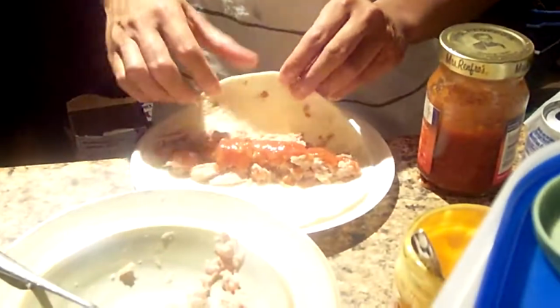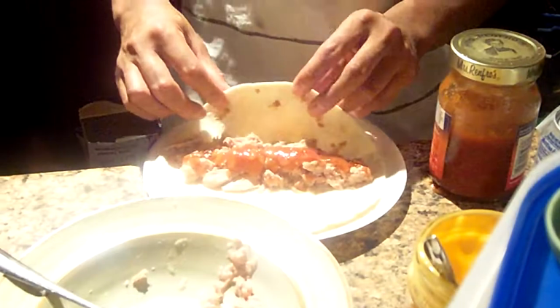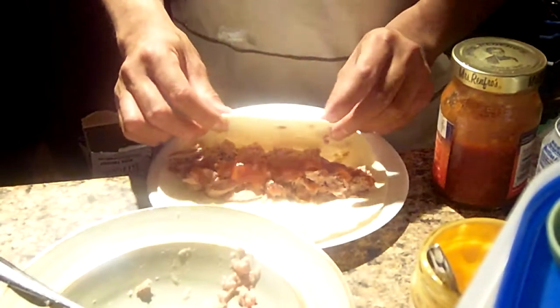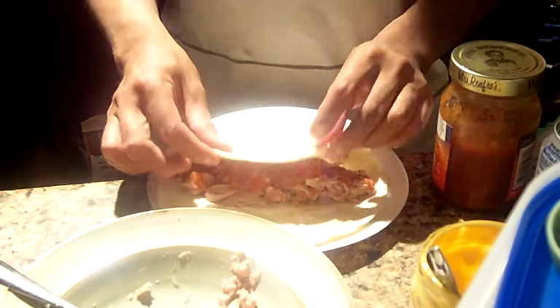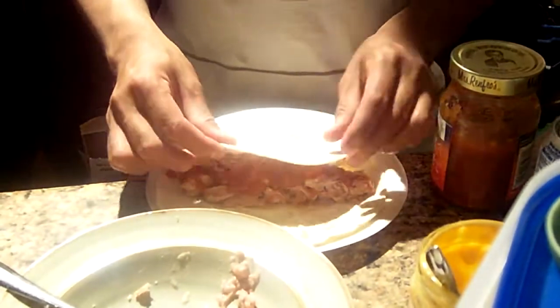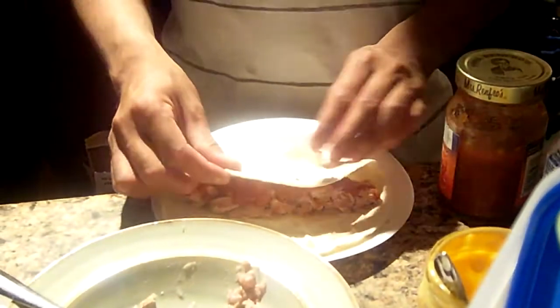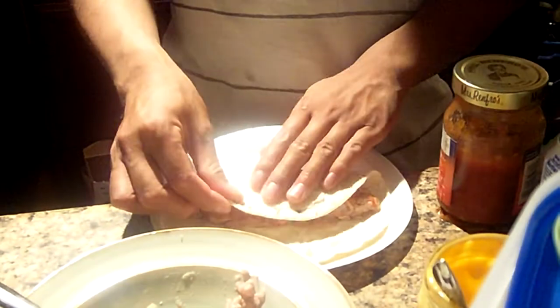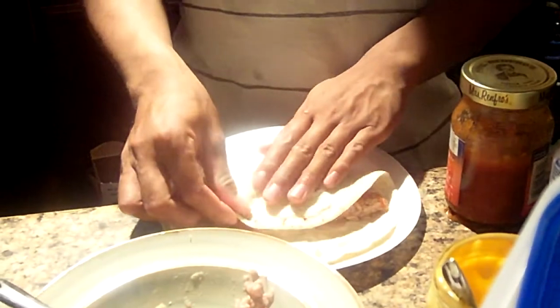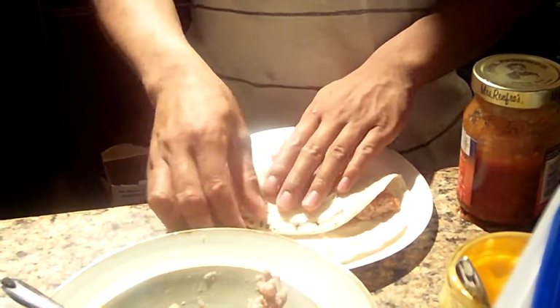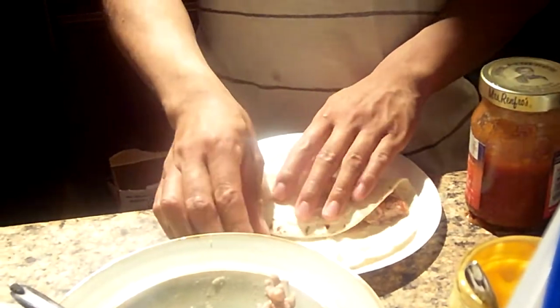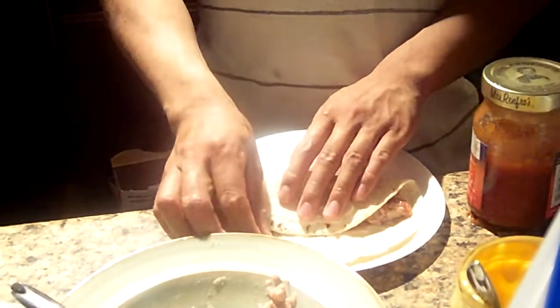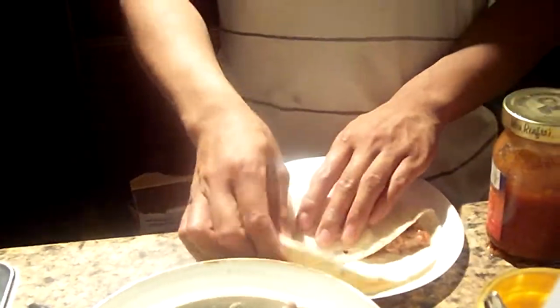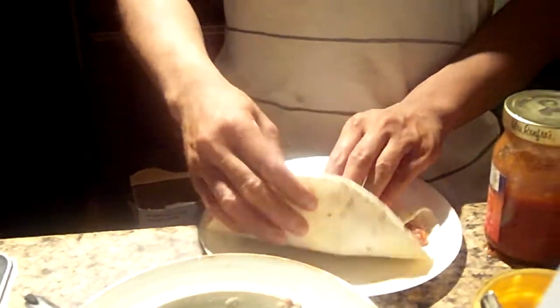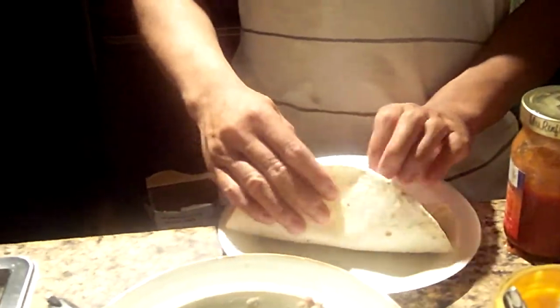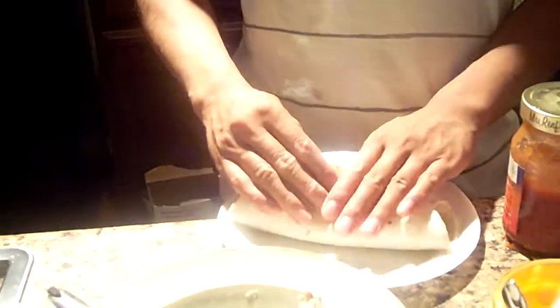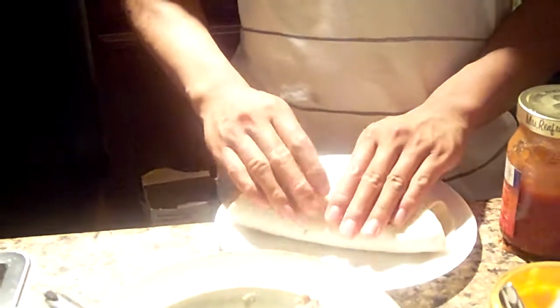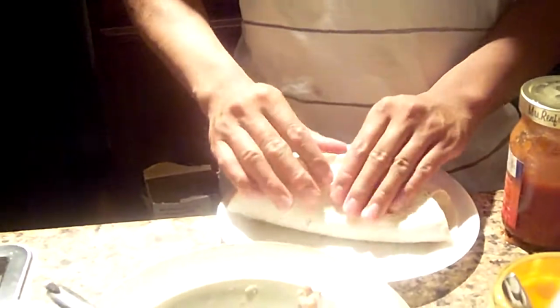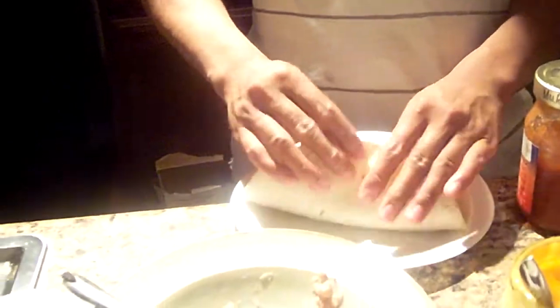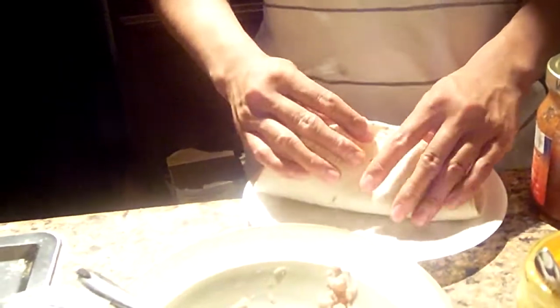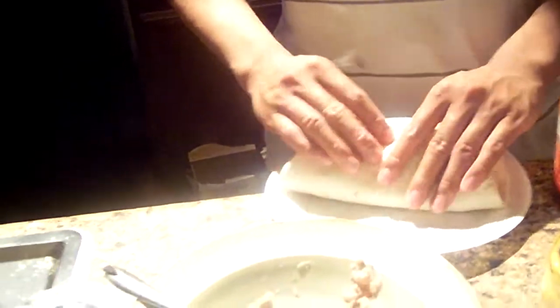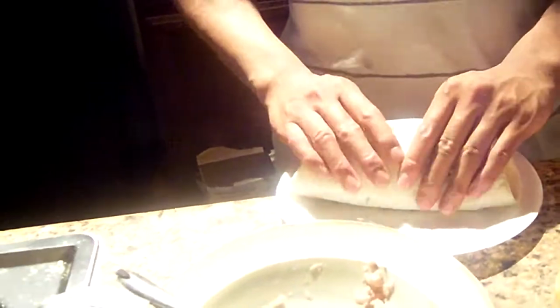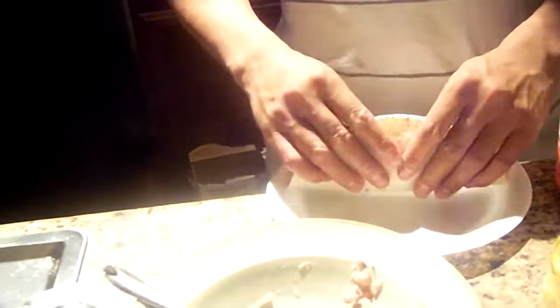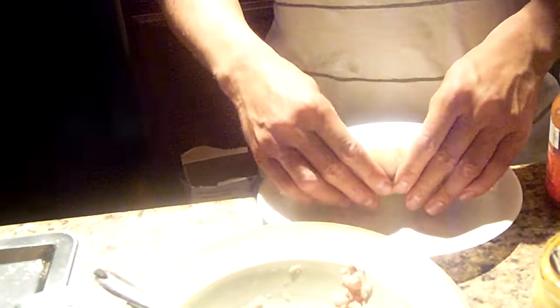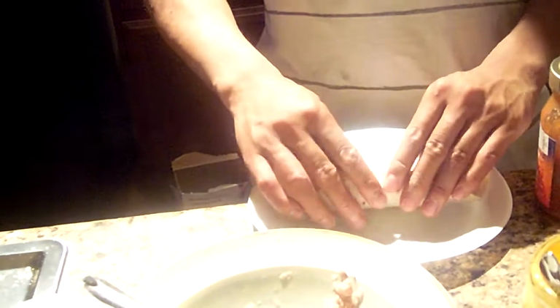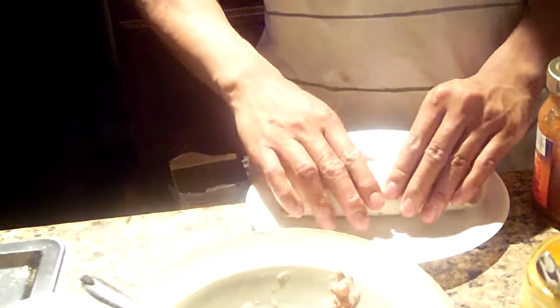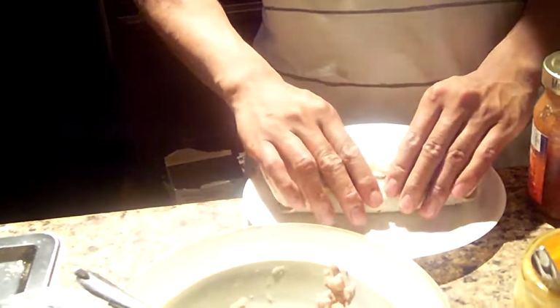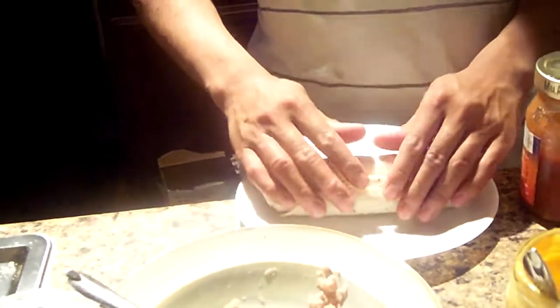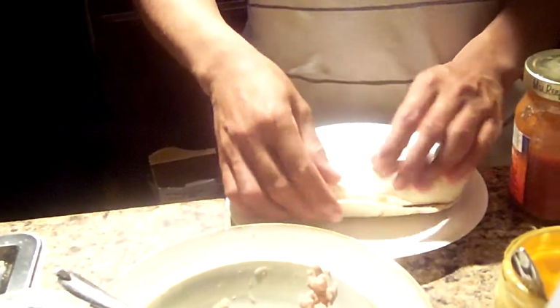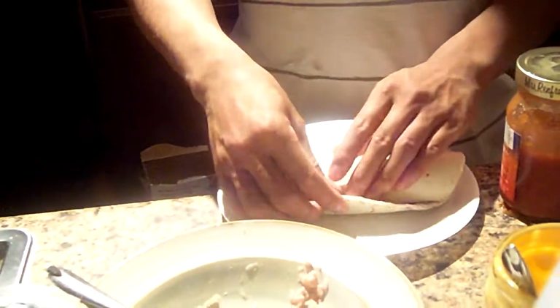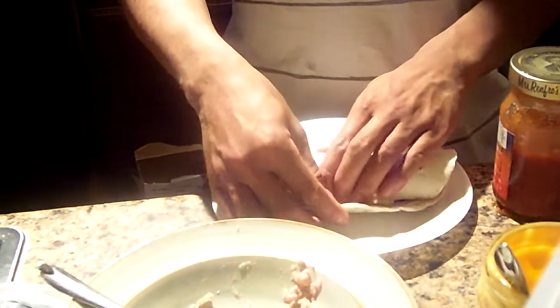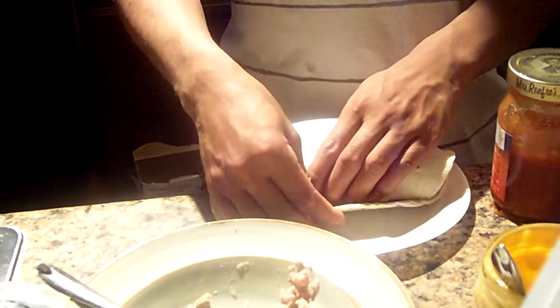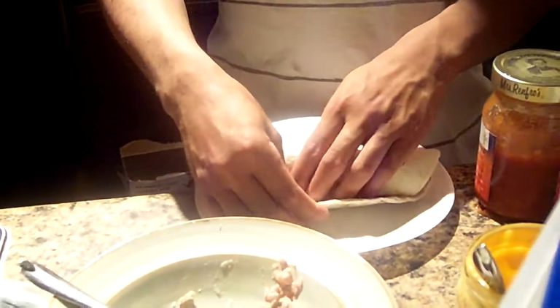Well, finally, you wrap it up tight. There you go, Jundo. Make sure it's all in there so it won't fall out when you start eating it.